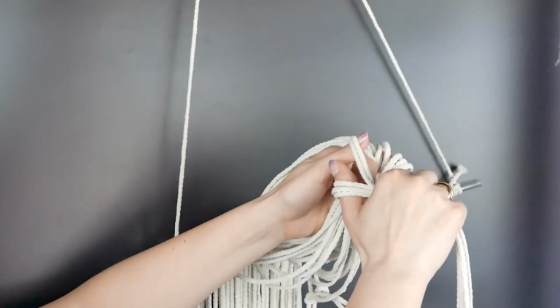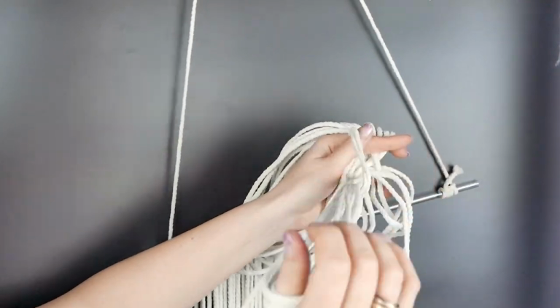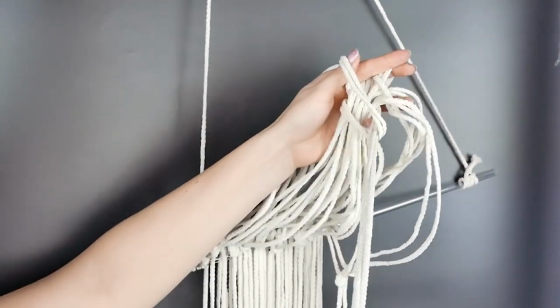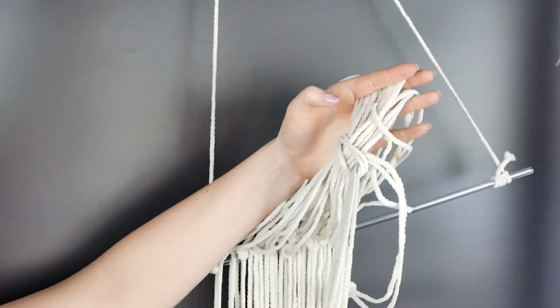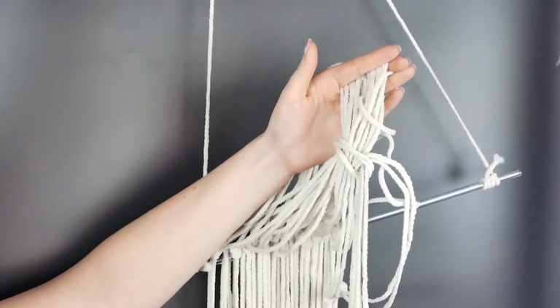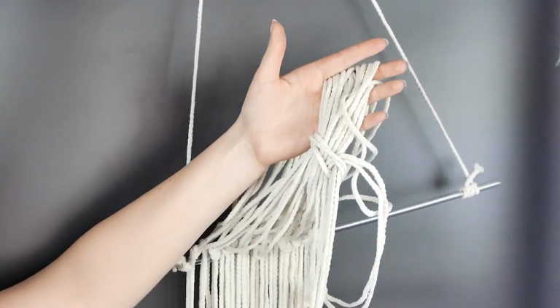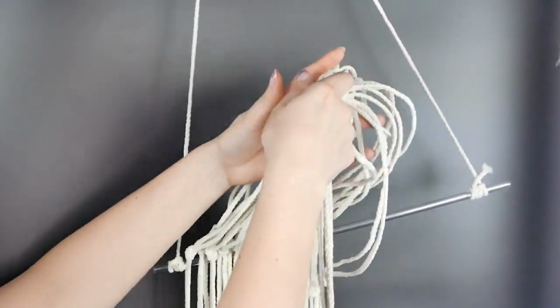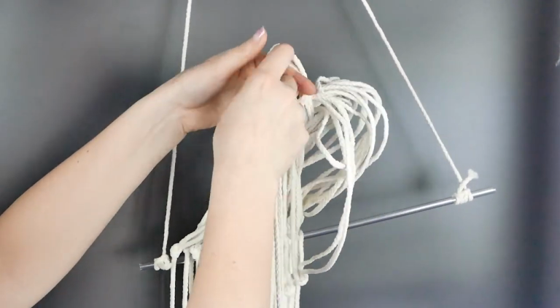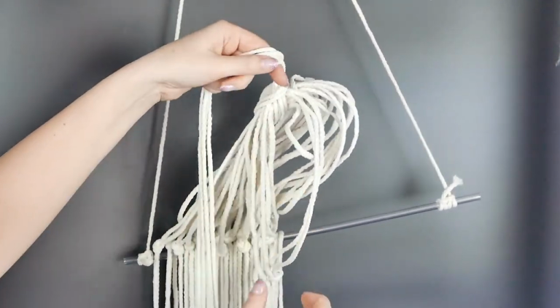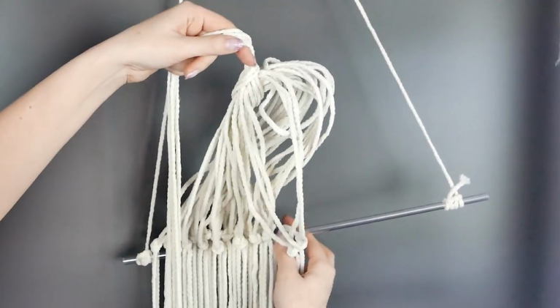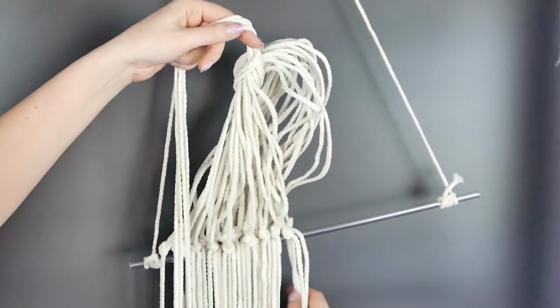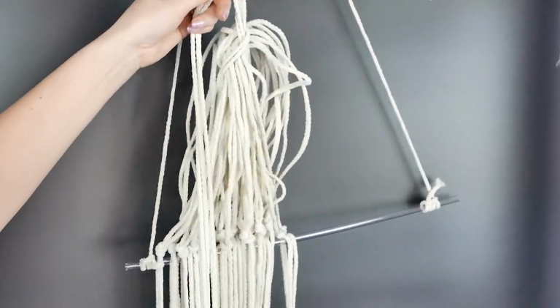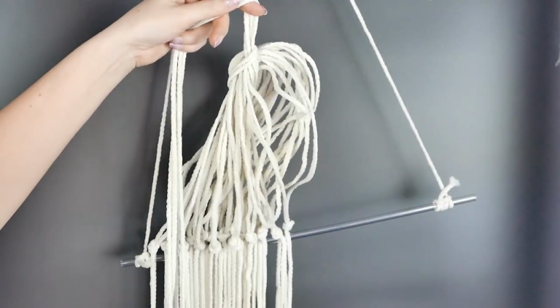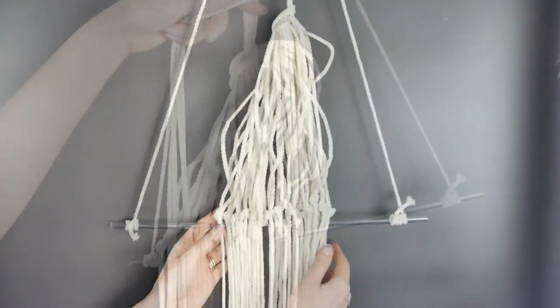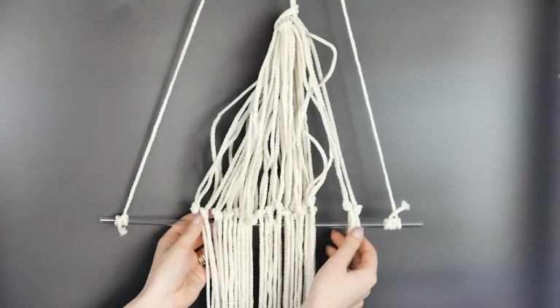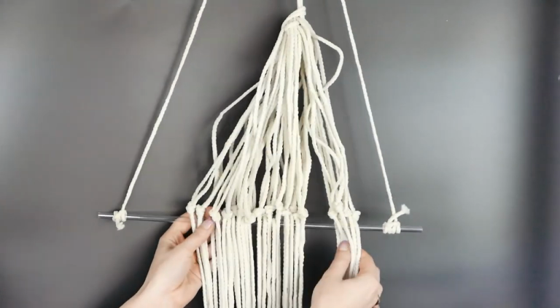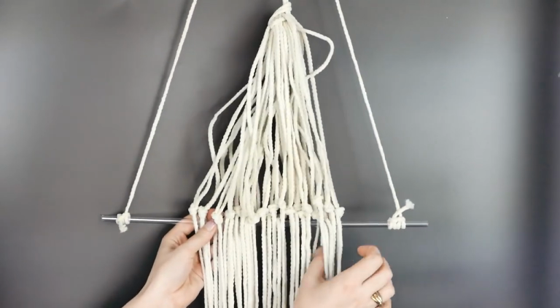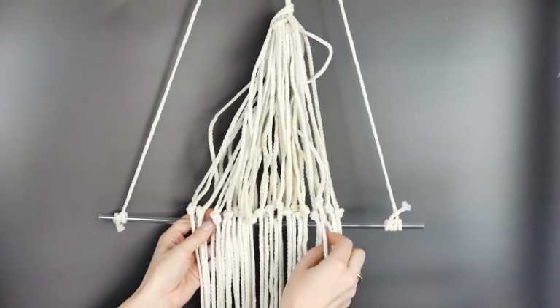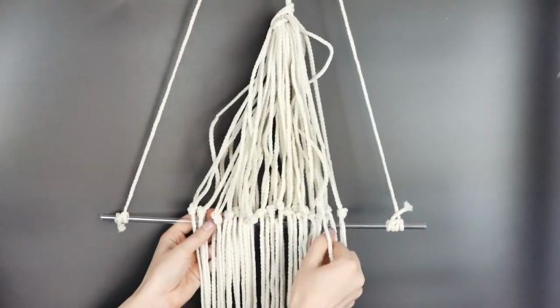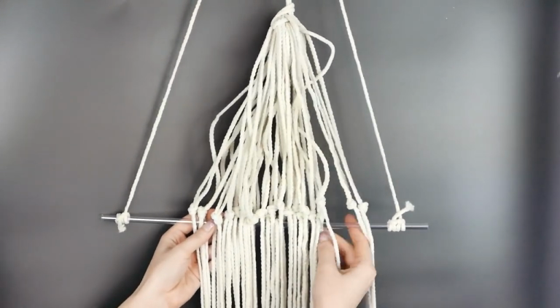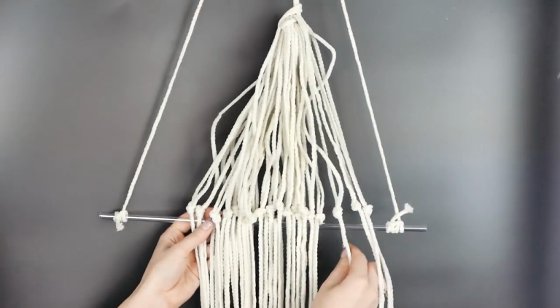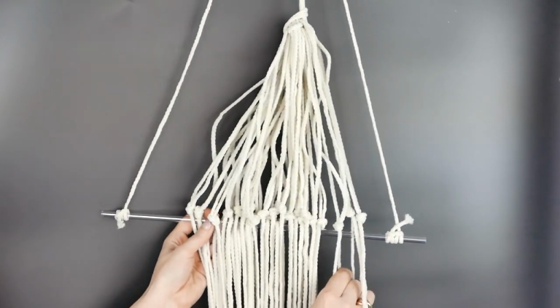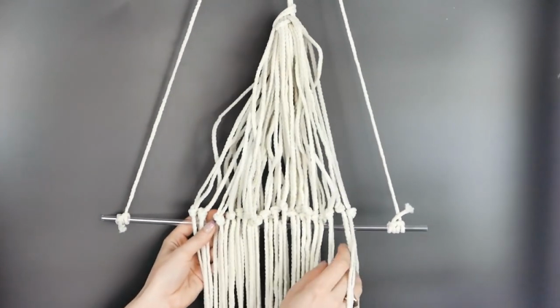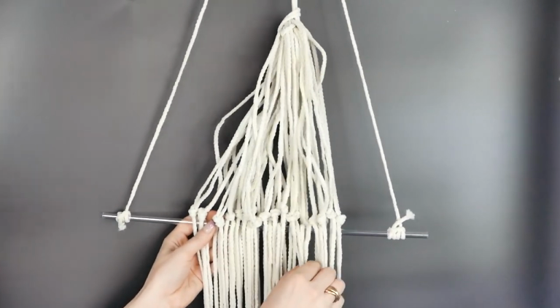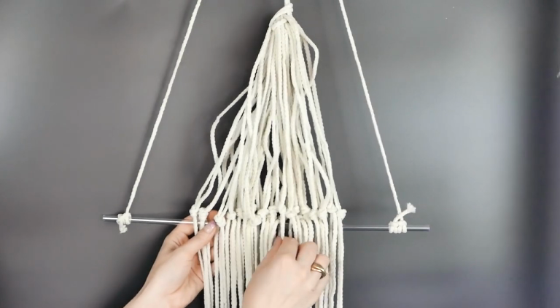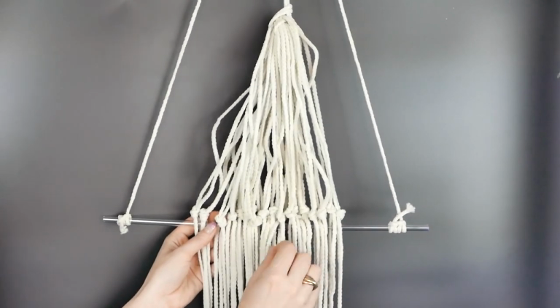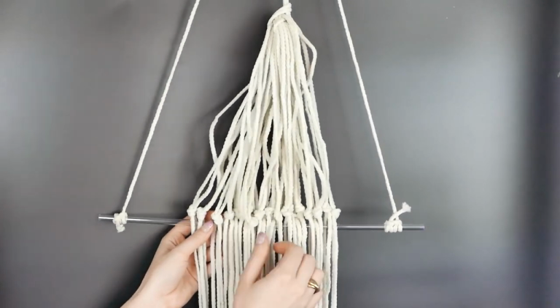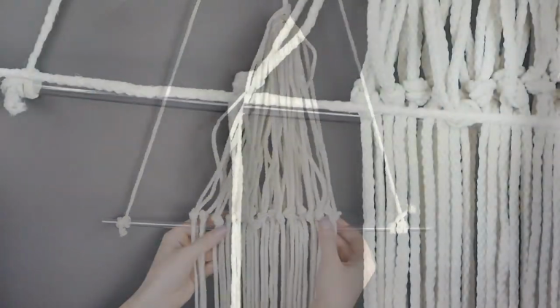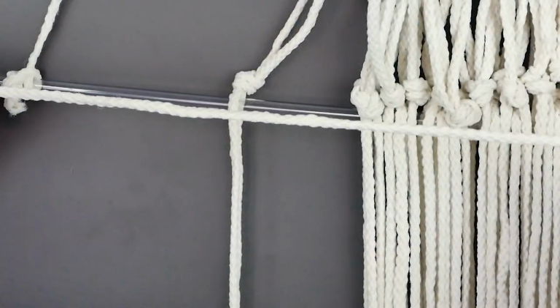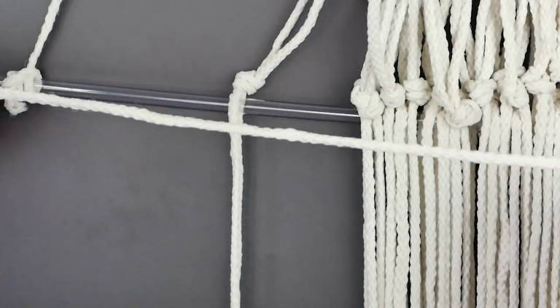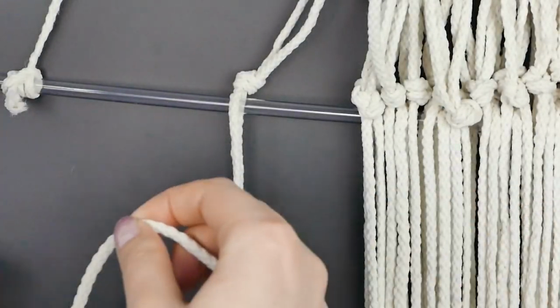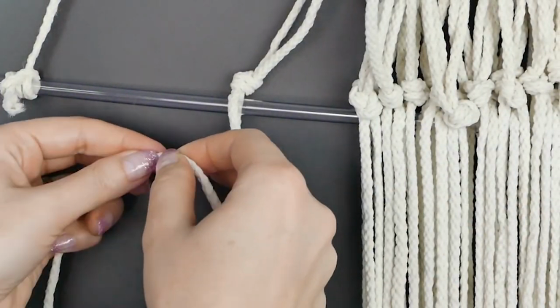So they don't get in the way or move around too much, we're just going to secure them together. You can tie them off with a ribbon, use a clip, or a rubber band — whatever is easier for you.